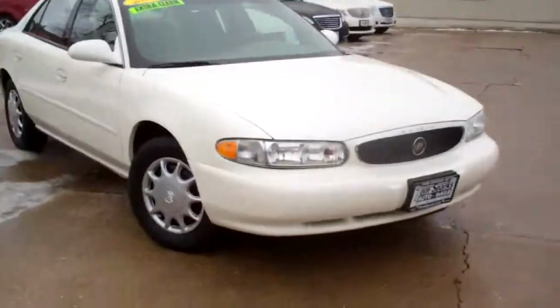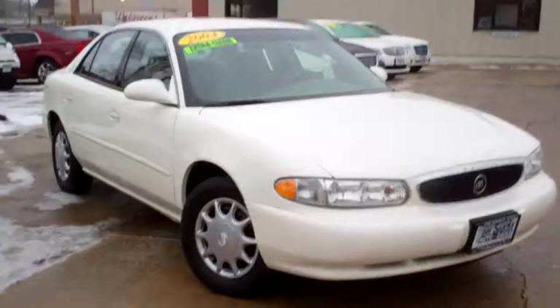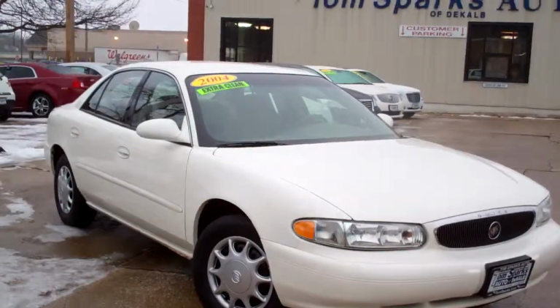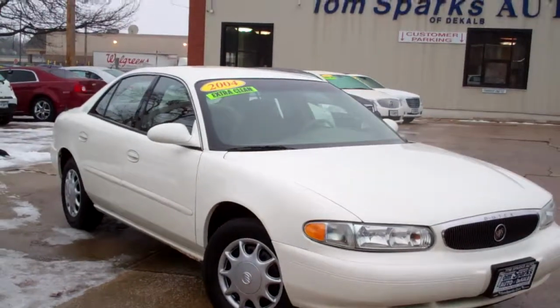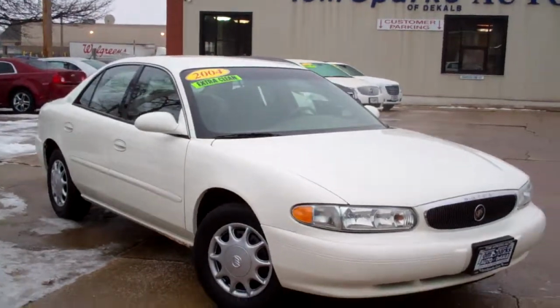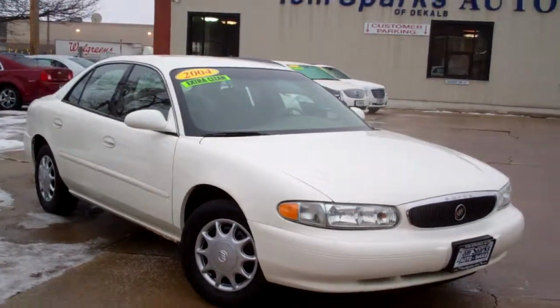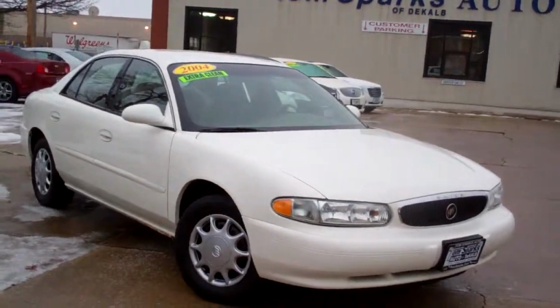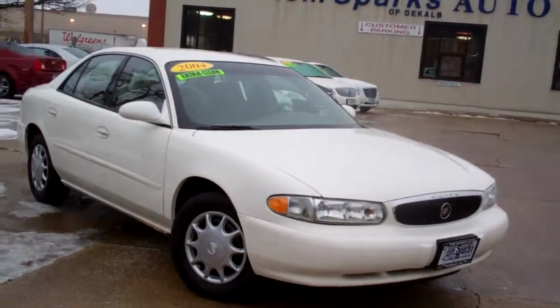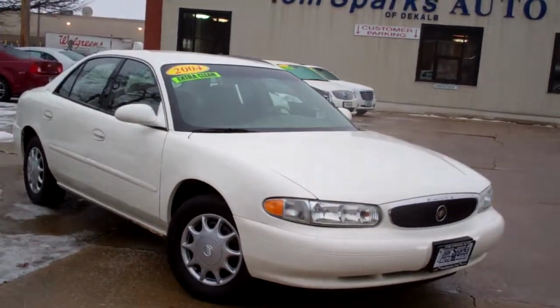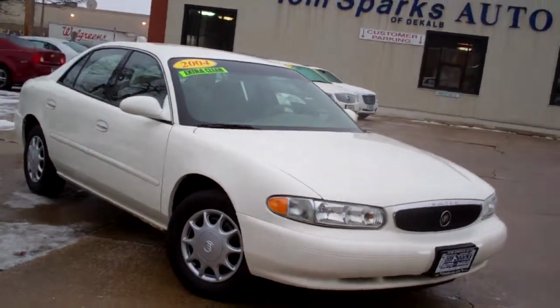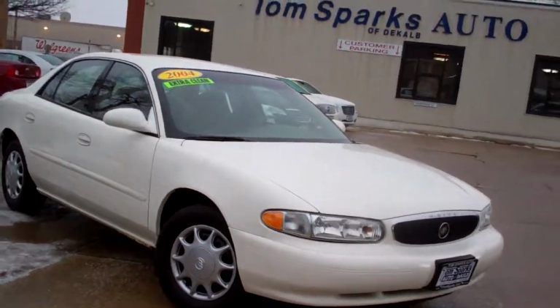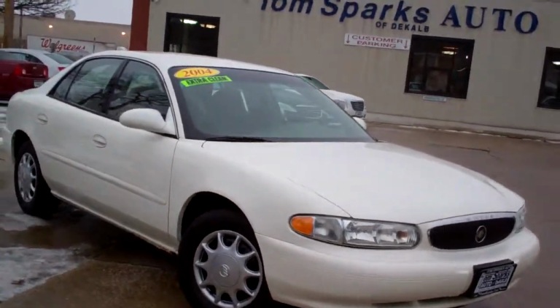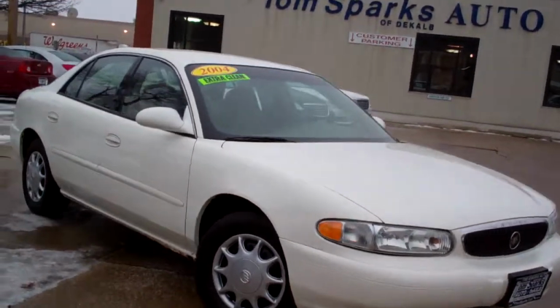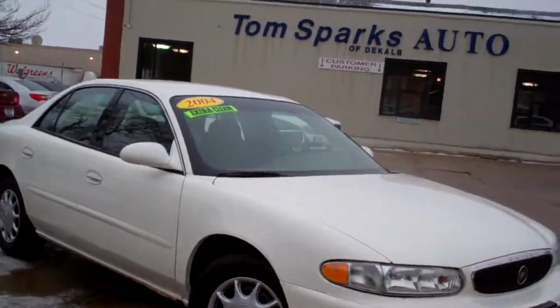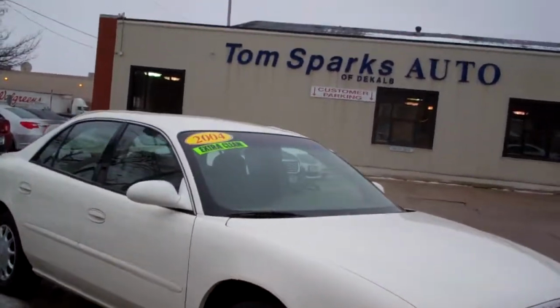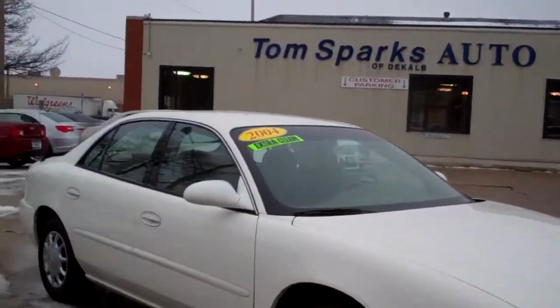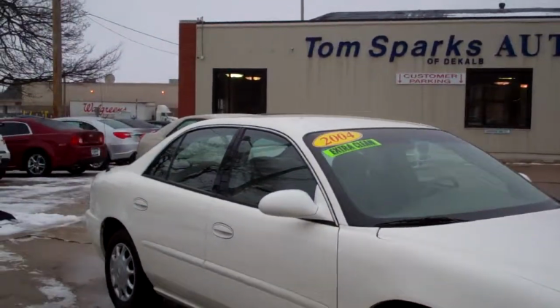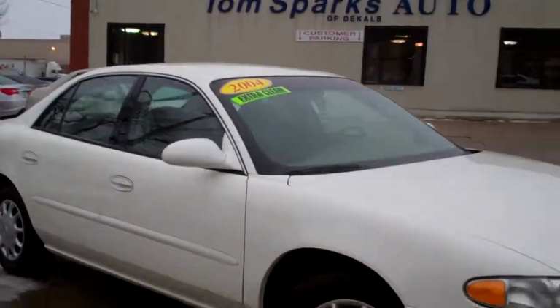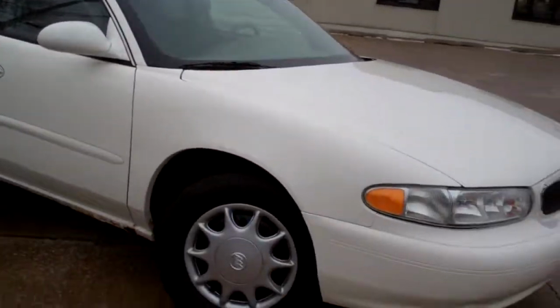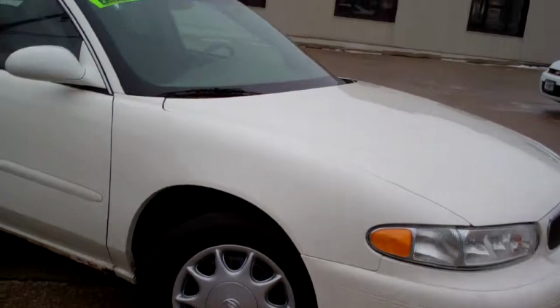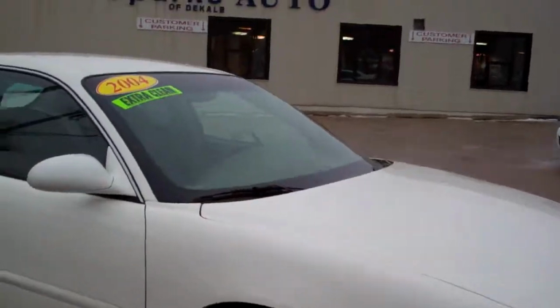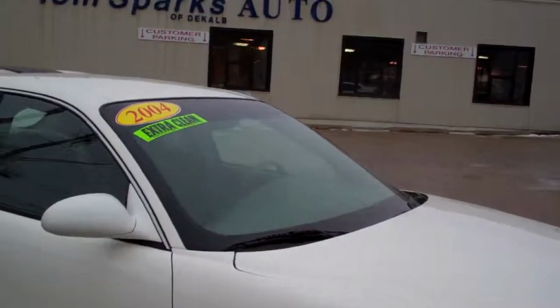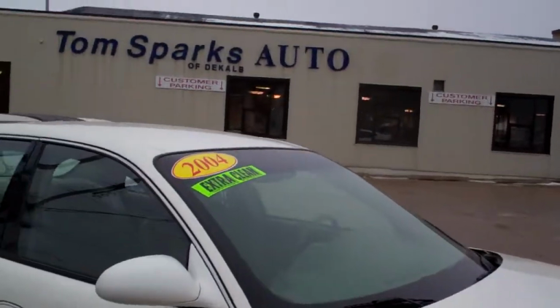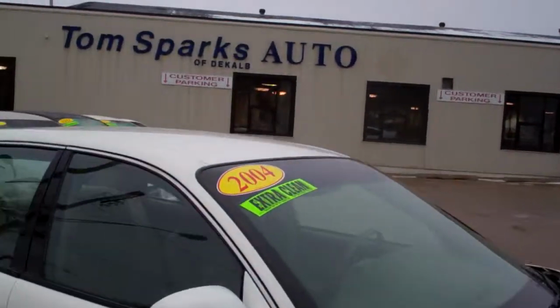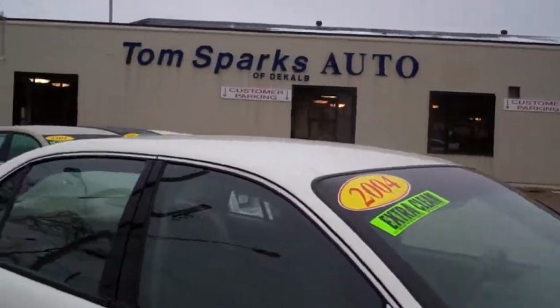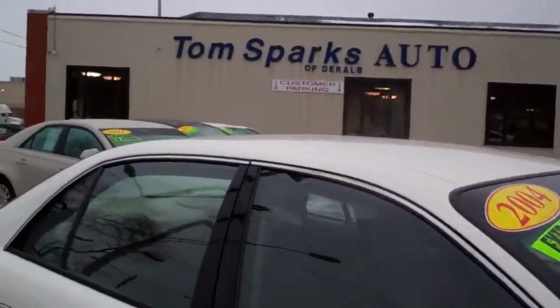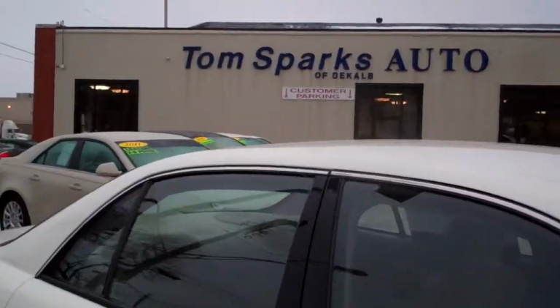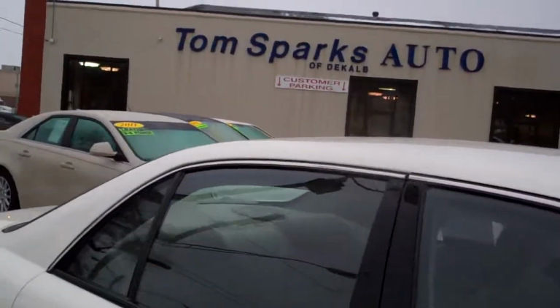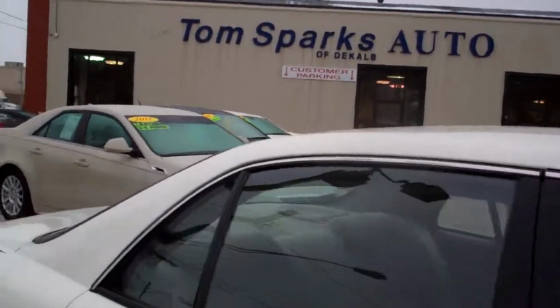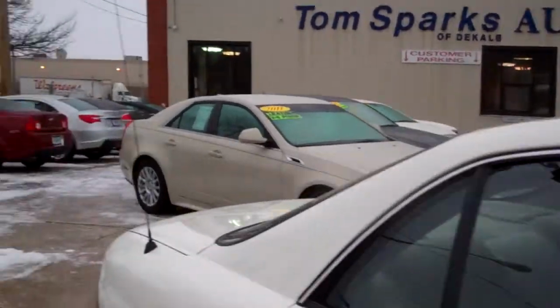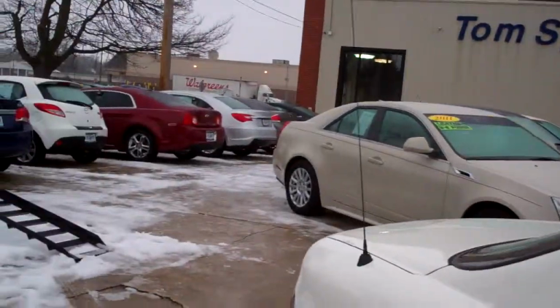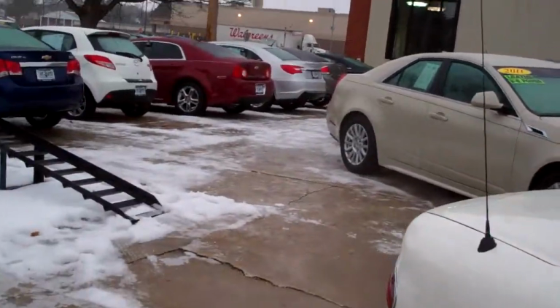Got a 2004 Buick Century. Look at this. Nice car, white in color. Clean car, 66,000 miles.